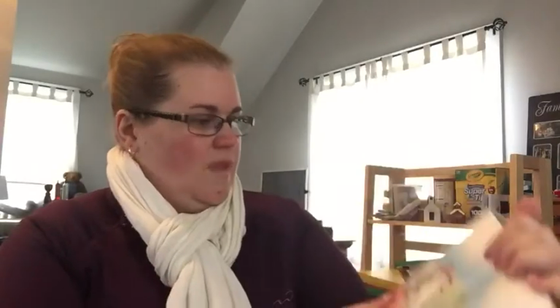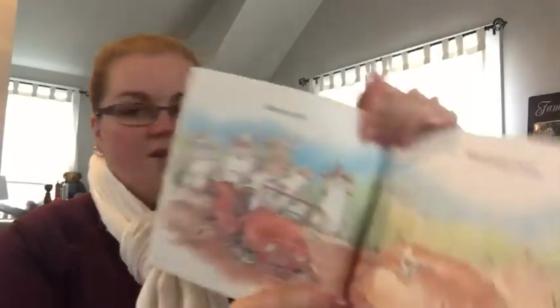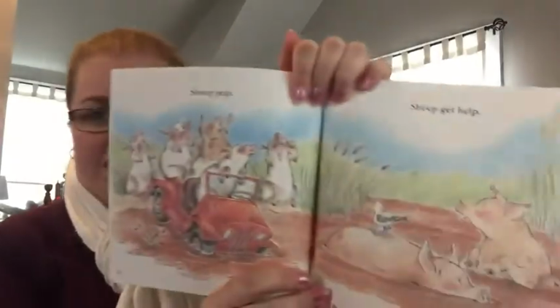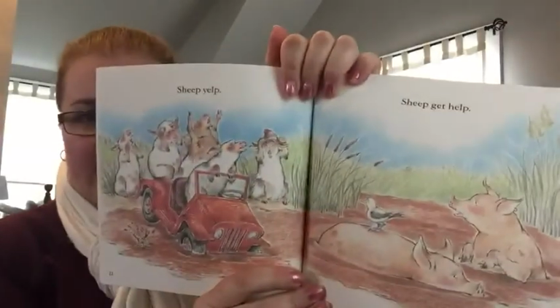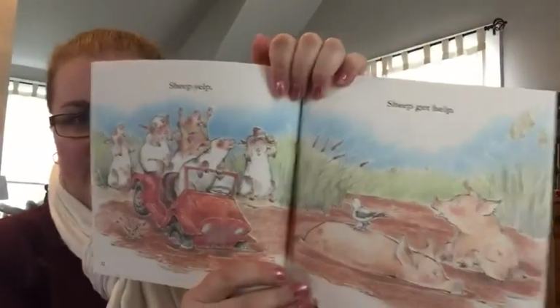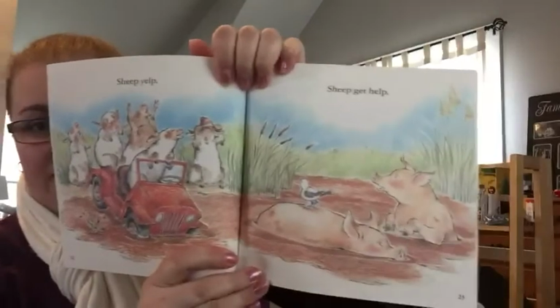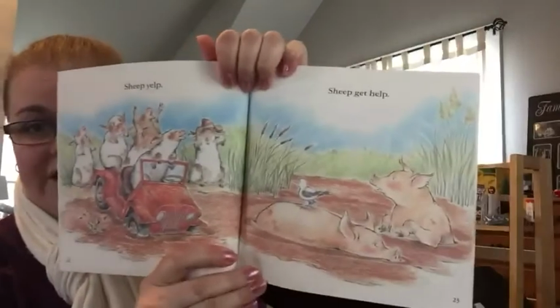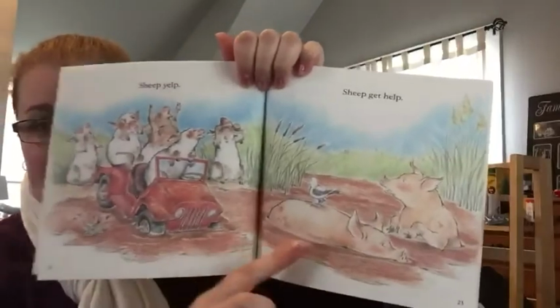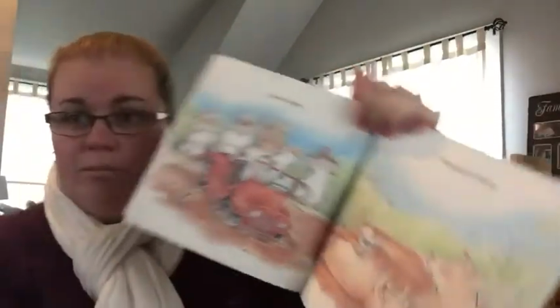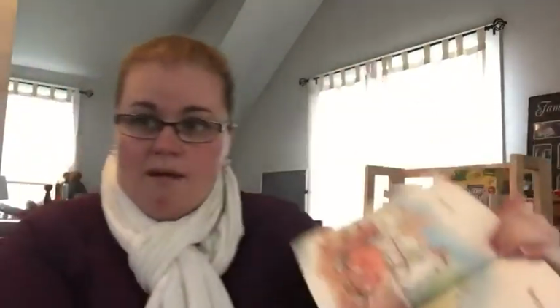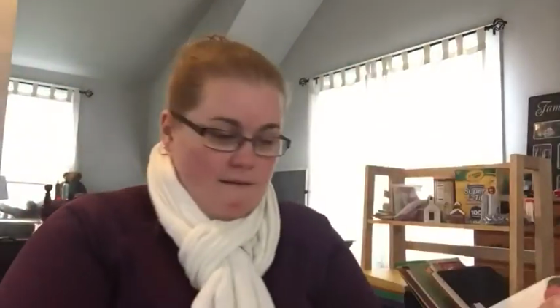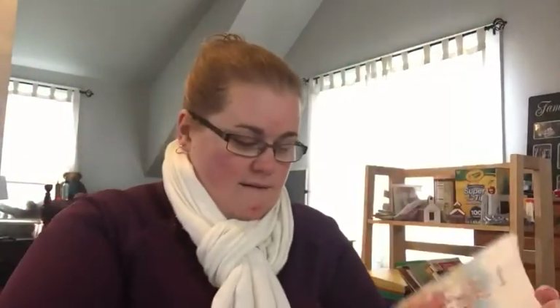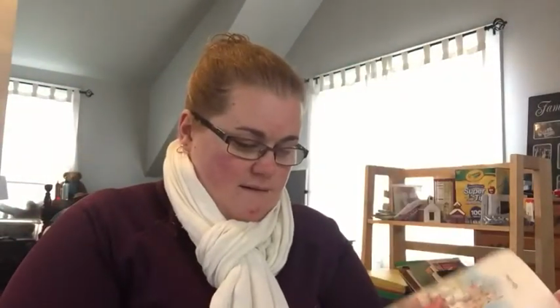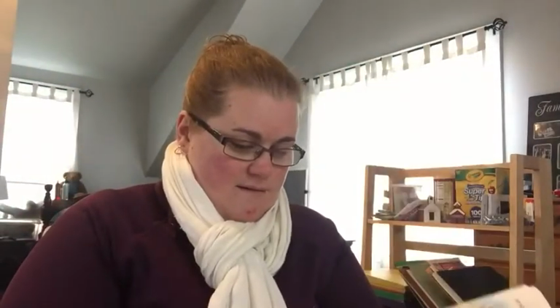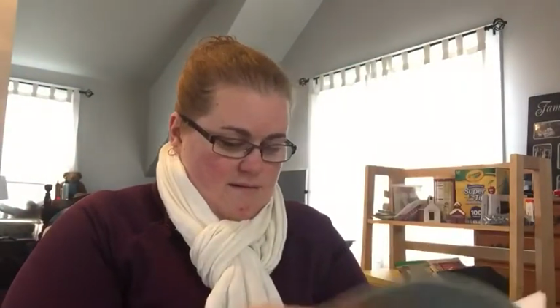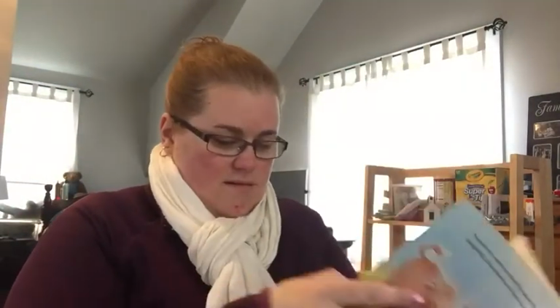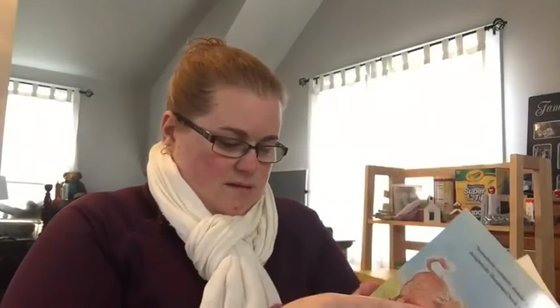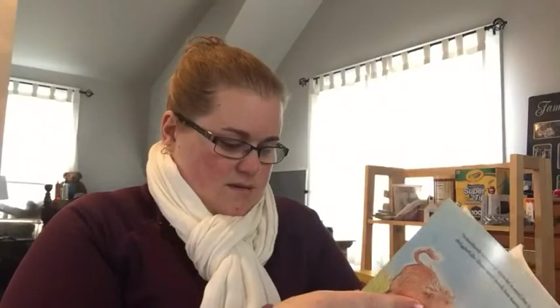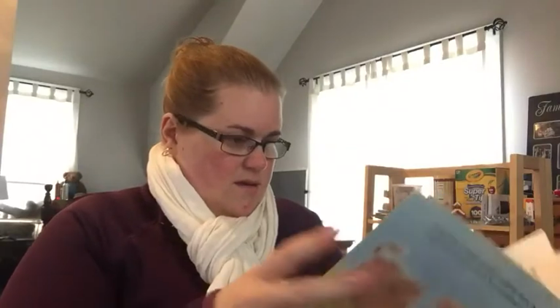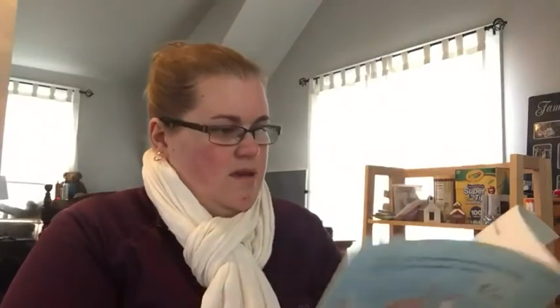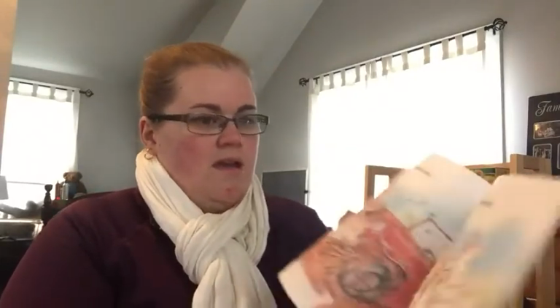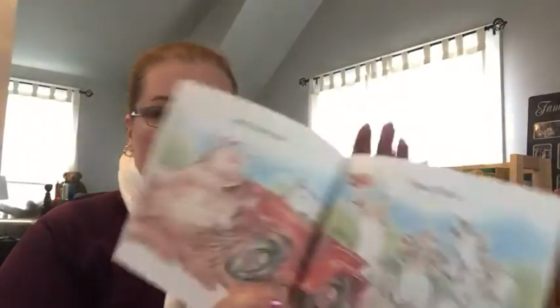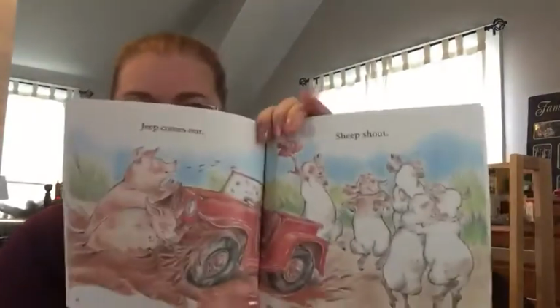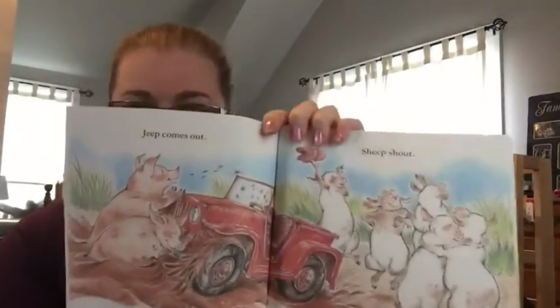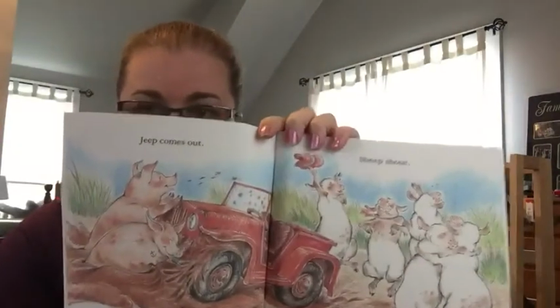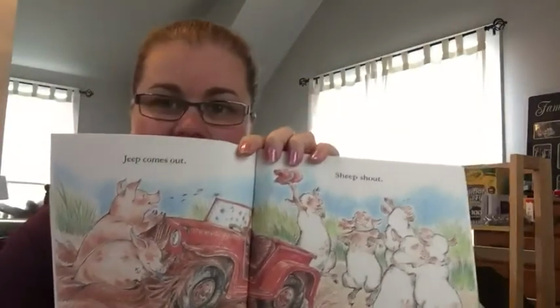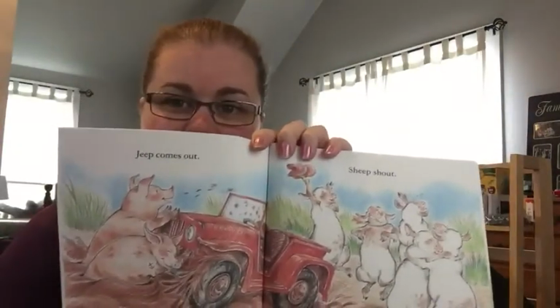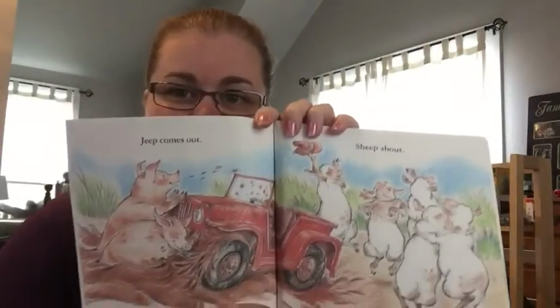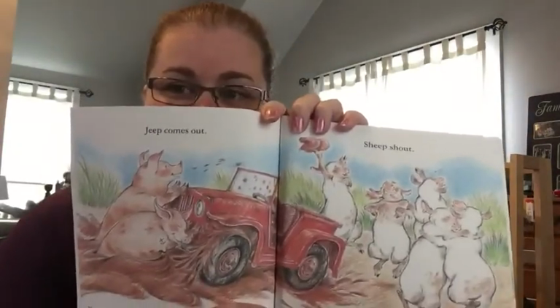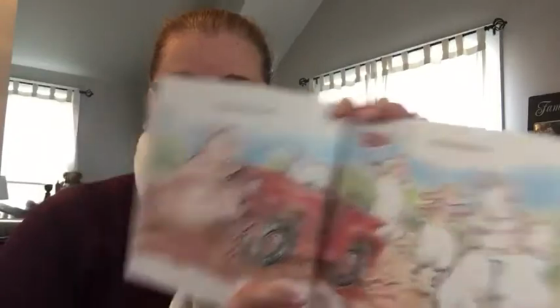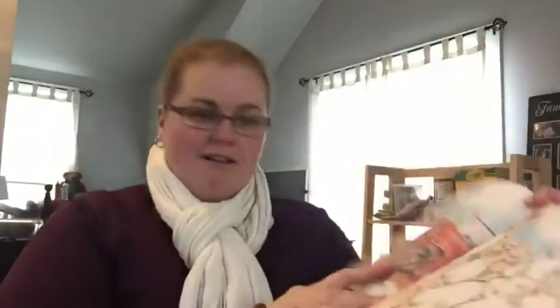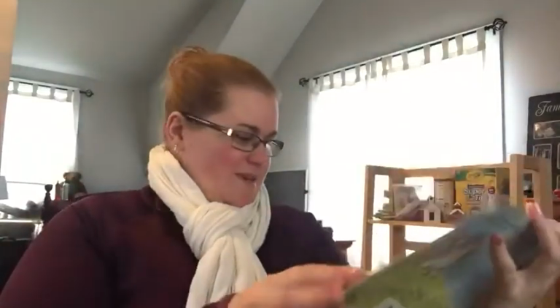Sheep yelp. Sheep get help. Jeep comes out. Sheep shout. Yippee!